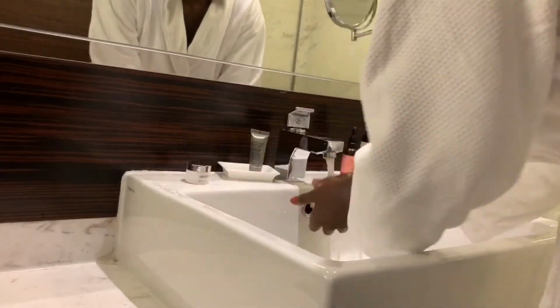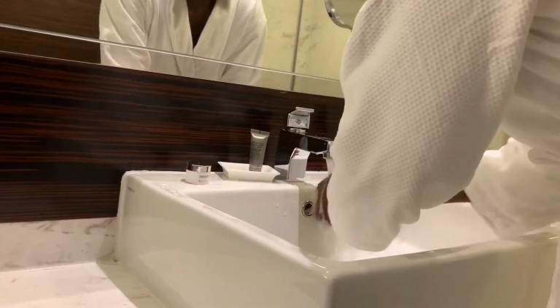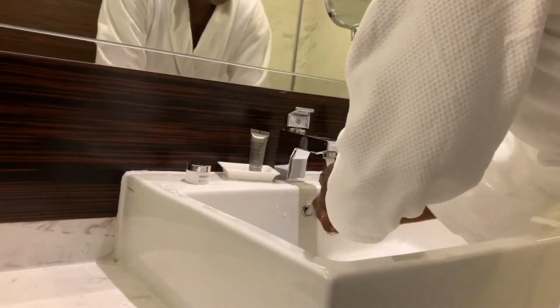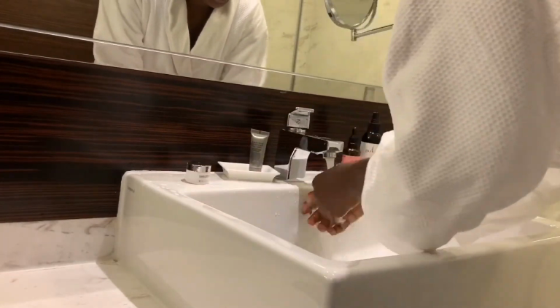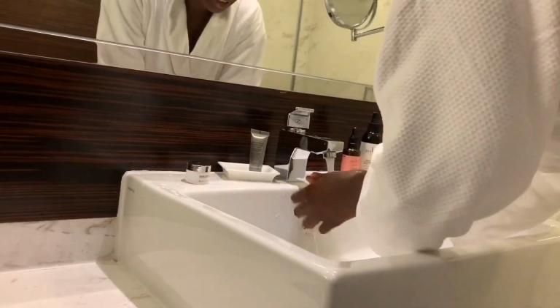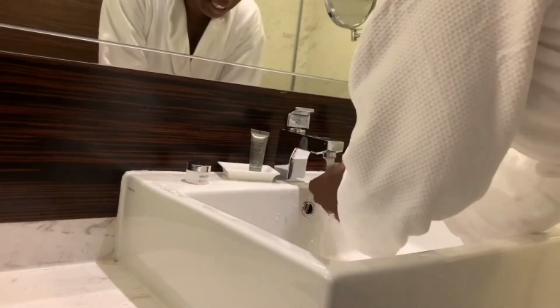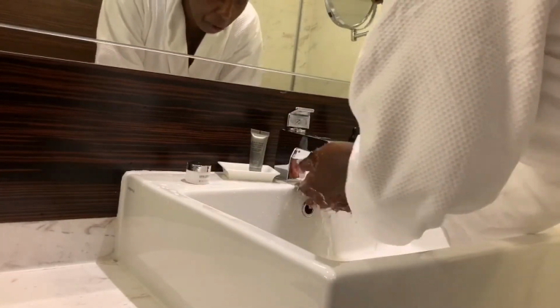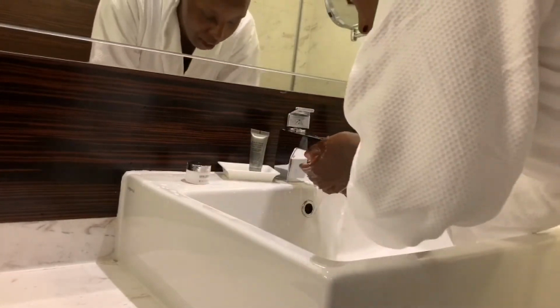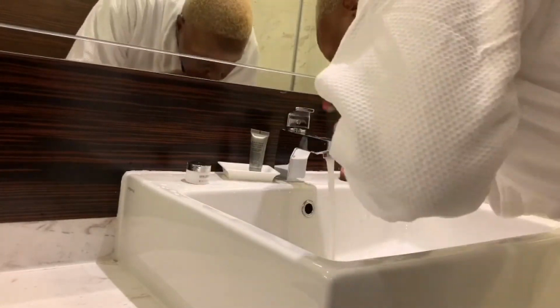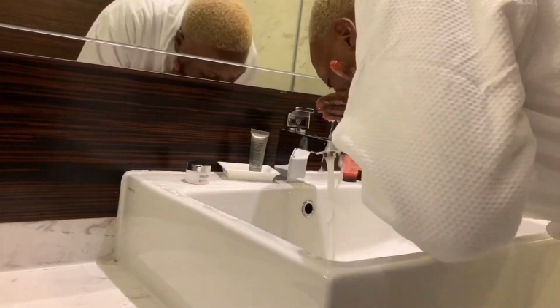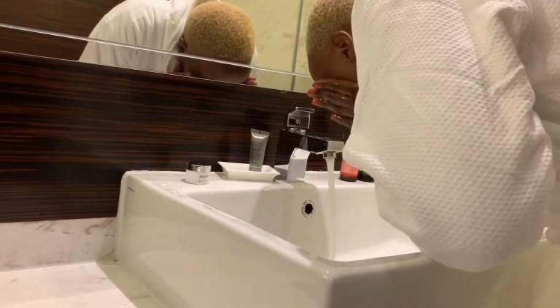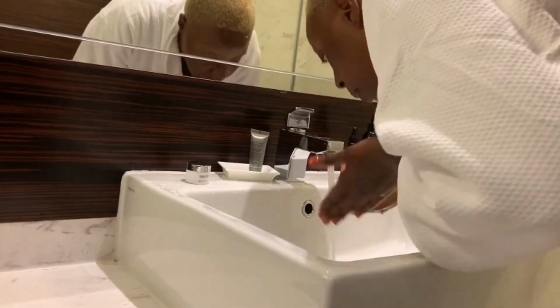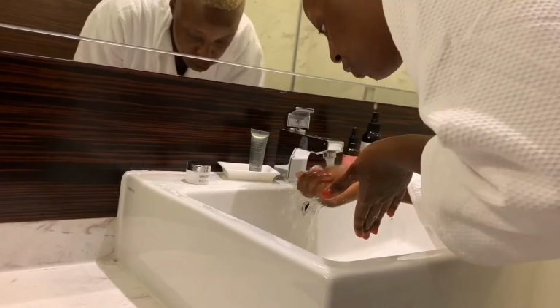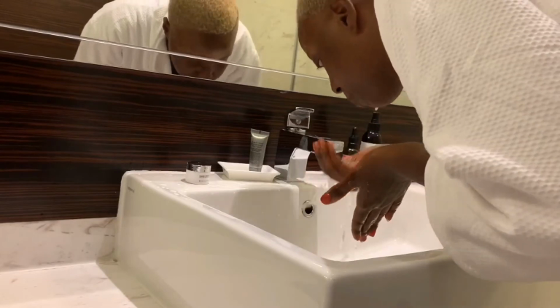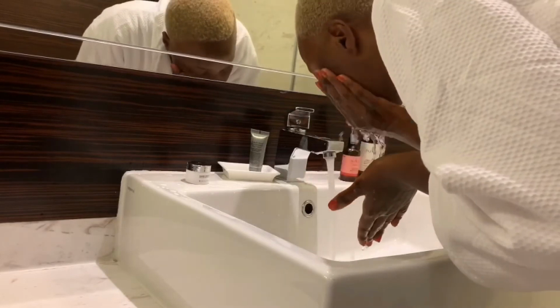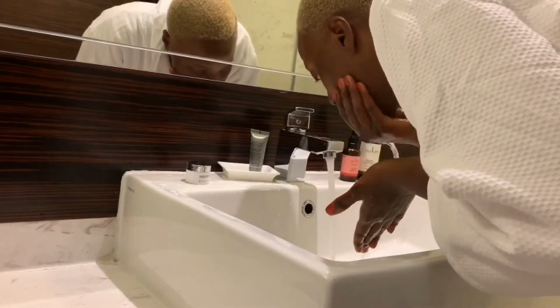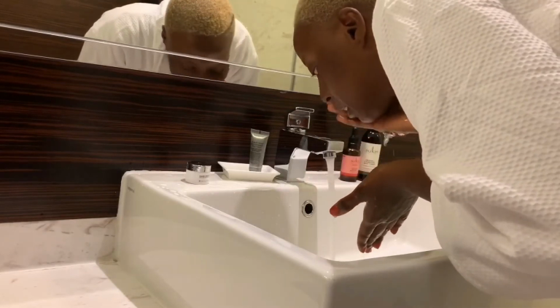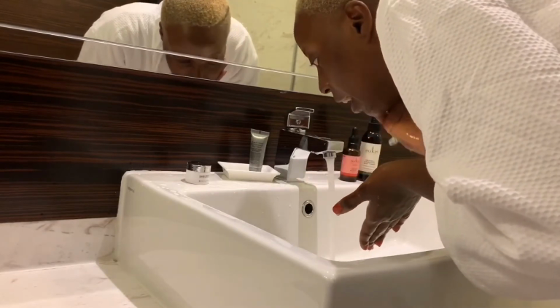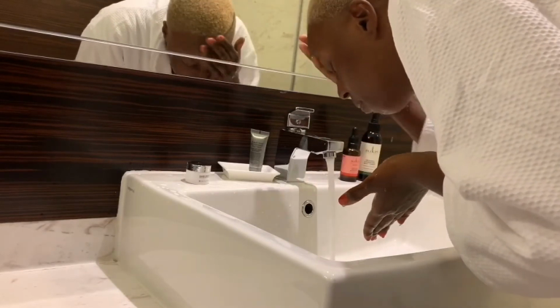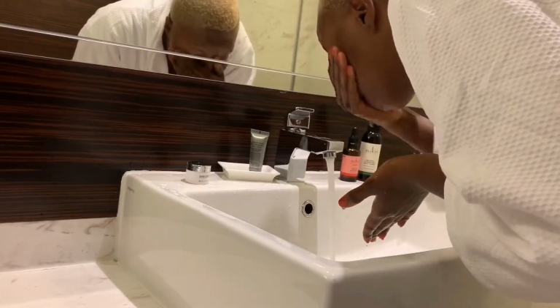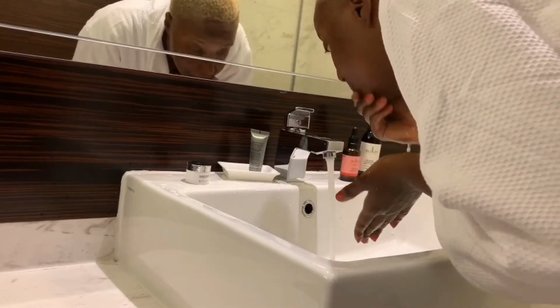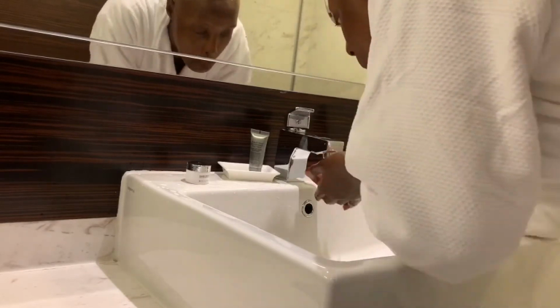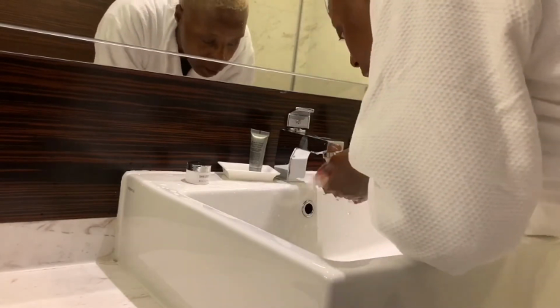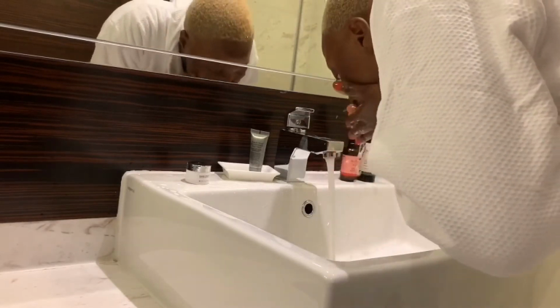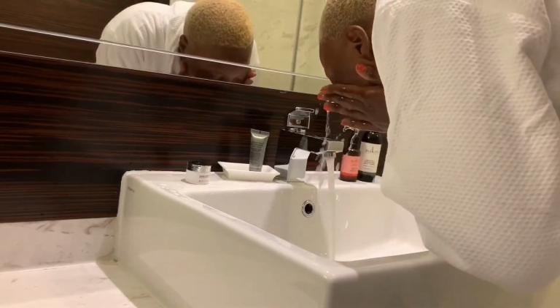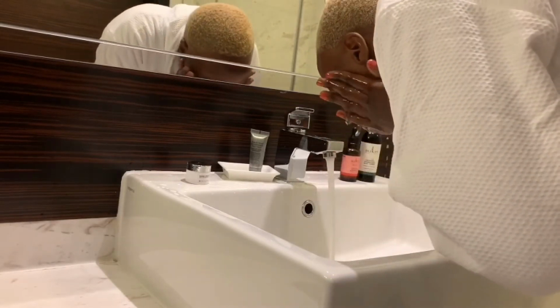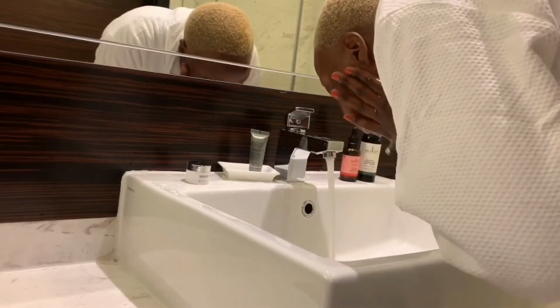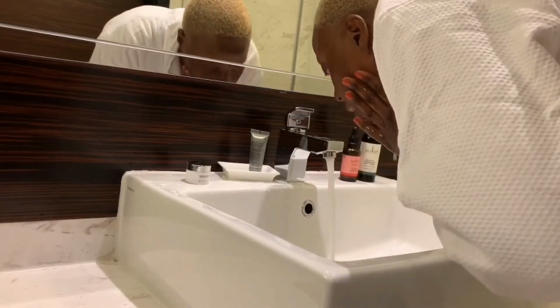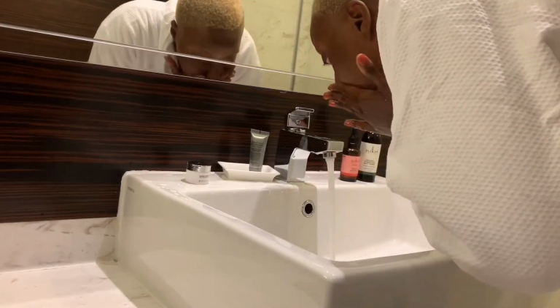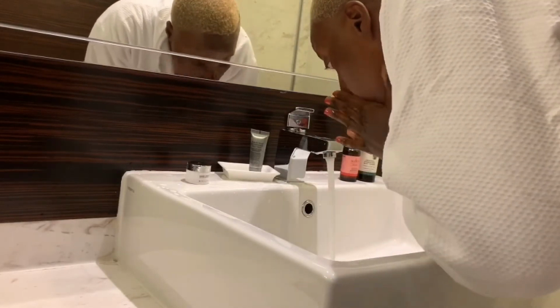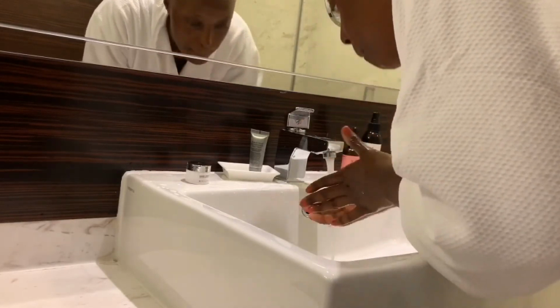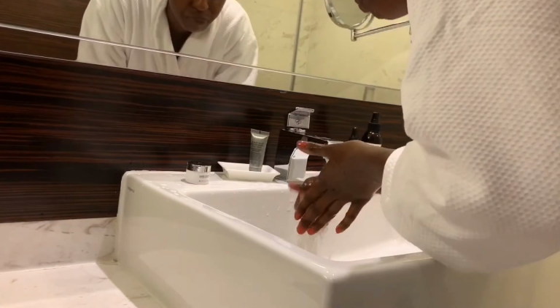So always obviously open up your pores by using water. Open up, open up. So let's go in and wash.